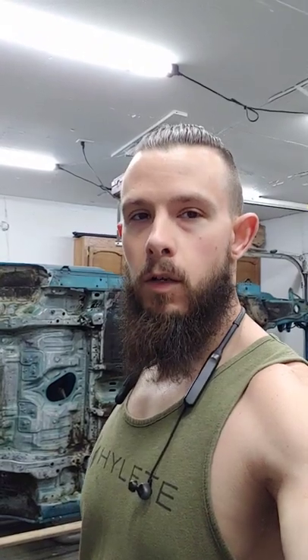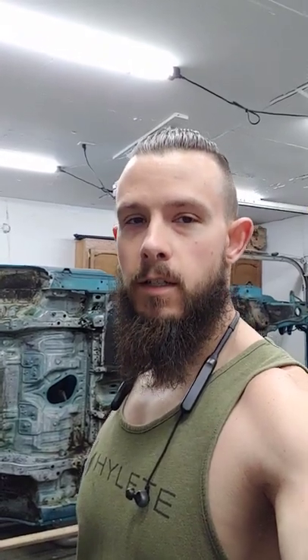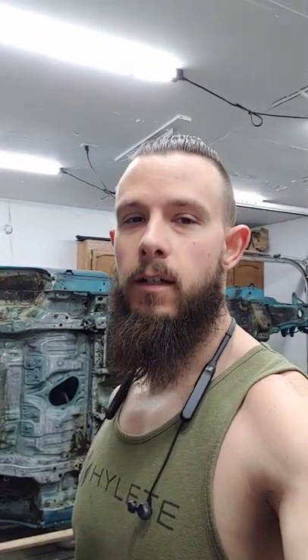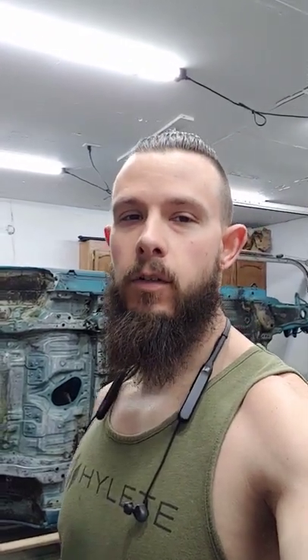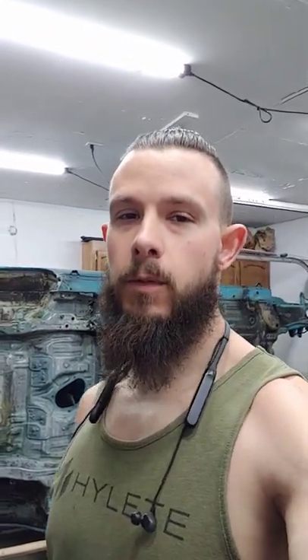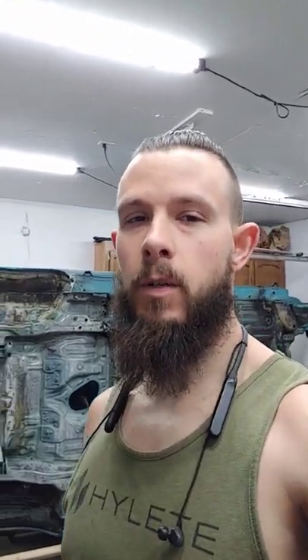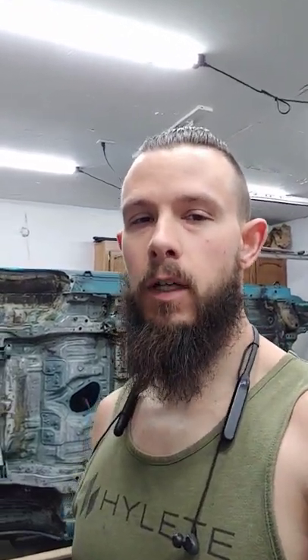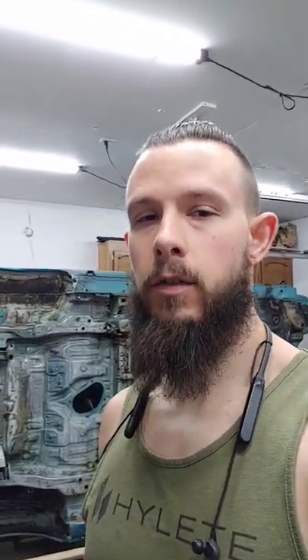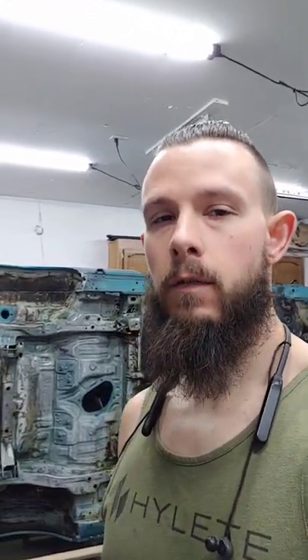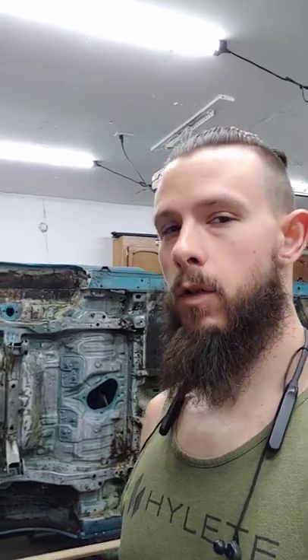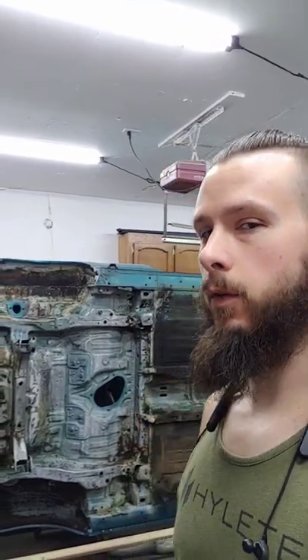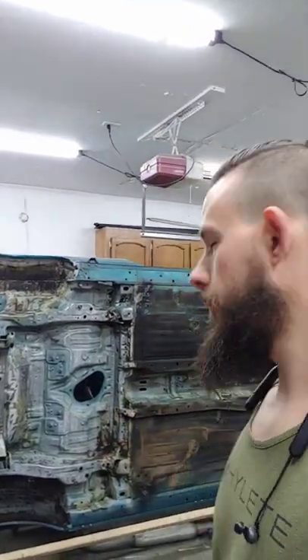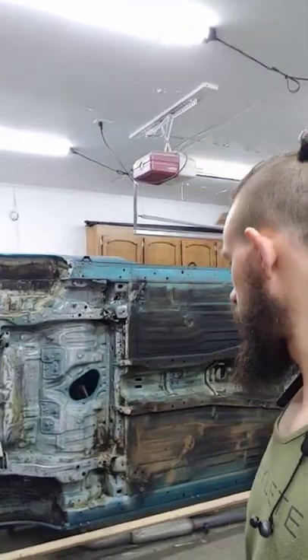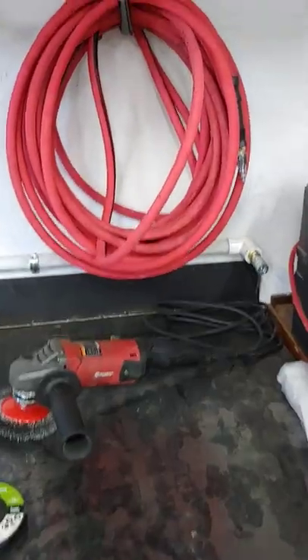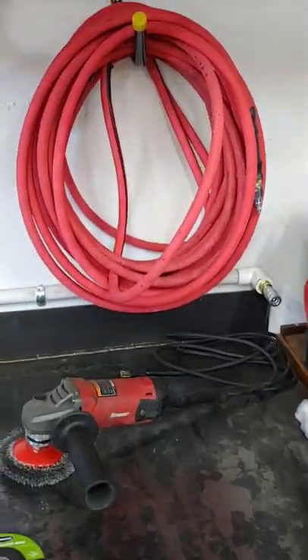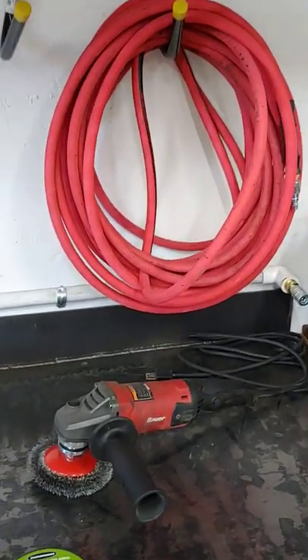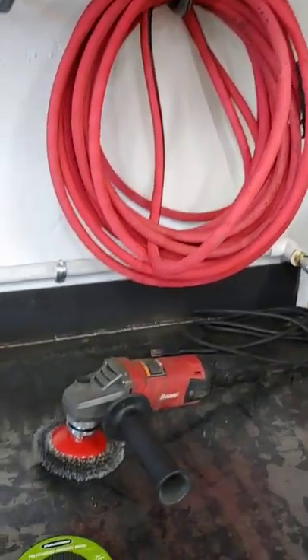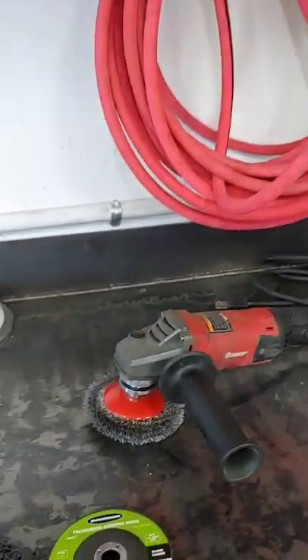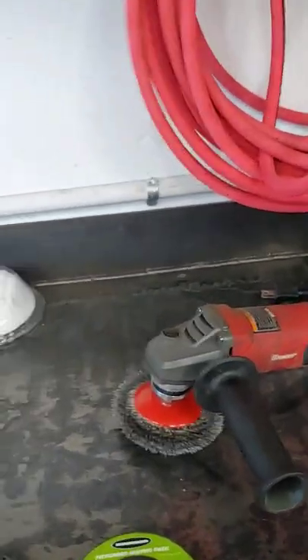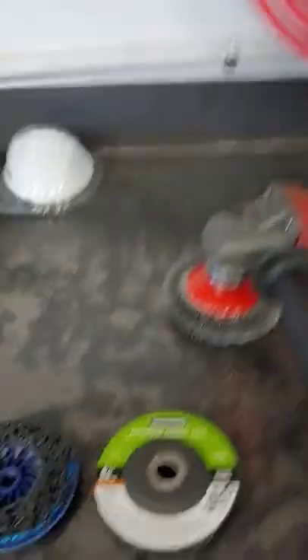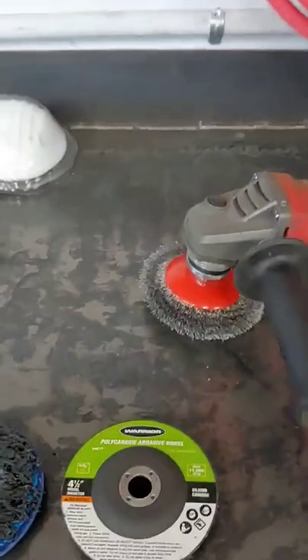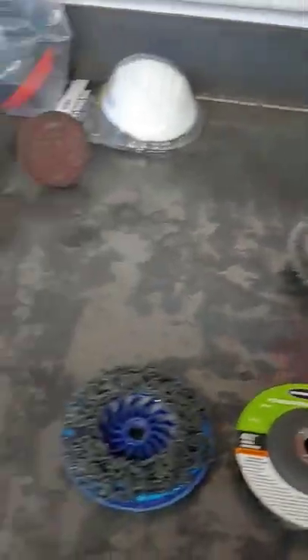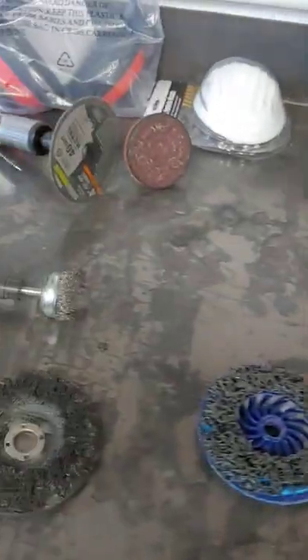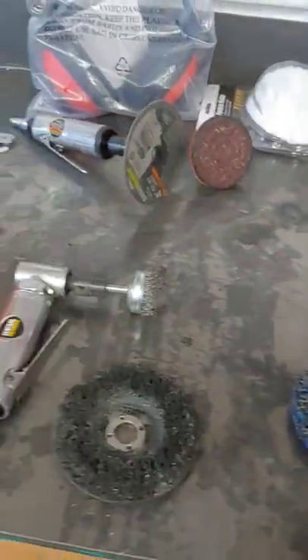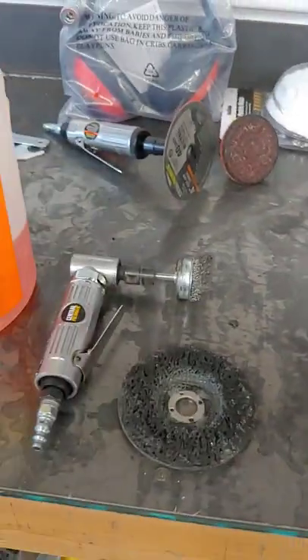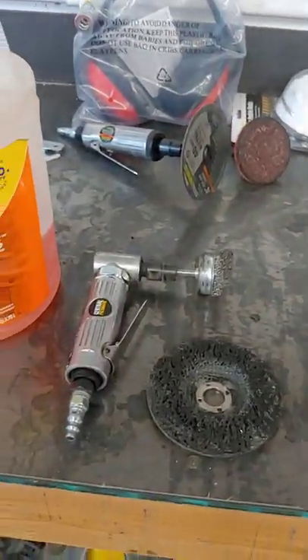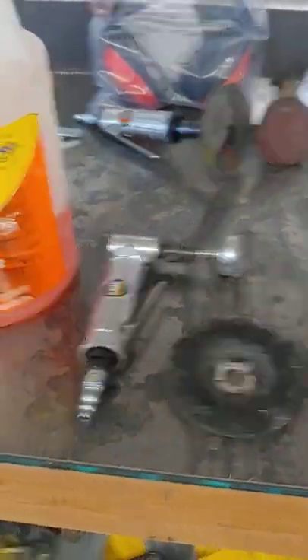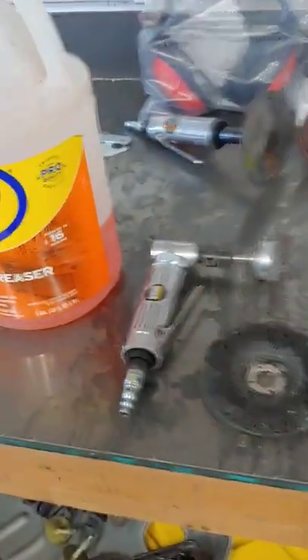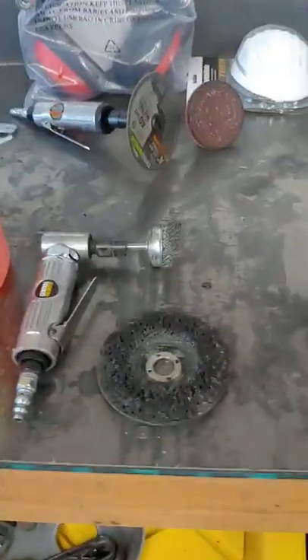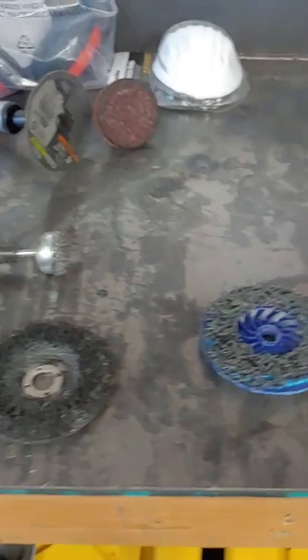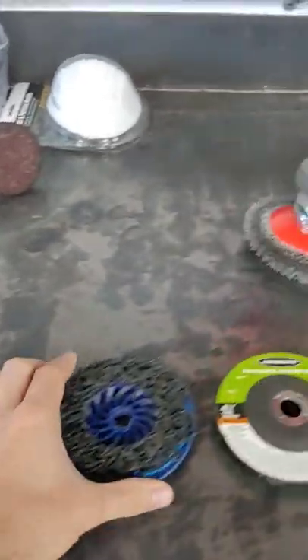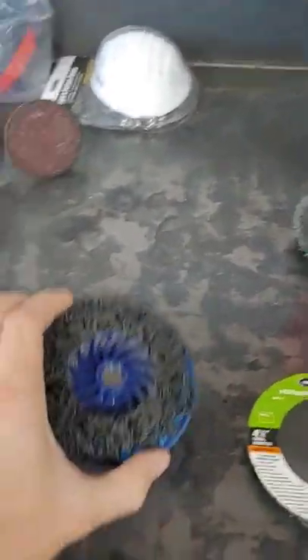What's up guys, it's Nate. I wanted to do a short update because it's been a little while on the Hyundai. This is what I'm dealing with right now — I got the air compressor hooked up, and I got some new tools: an angle grinder, a die grinder, some wire wheels, and some strip discs.